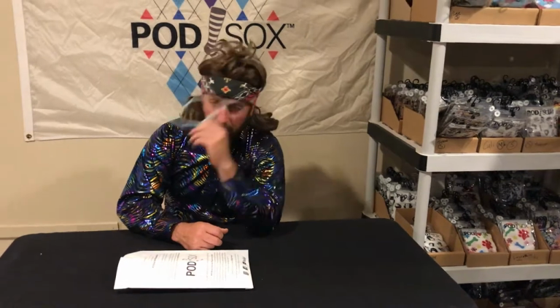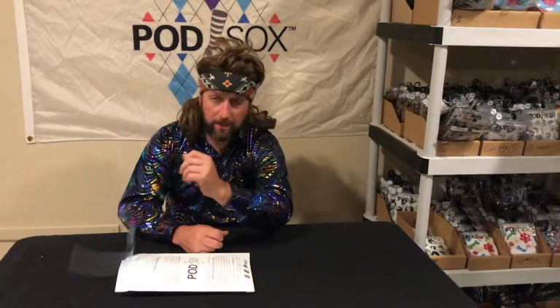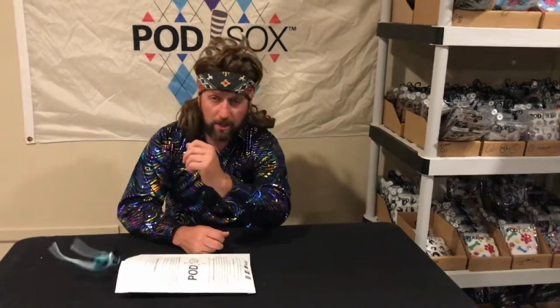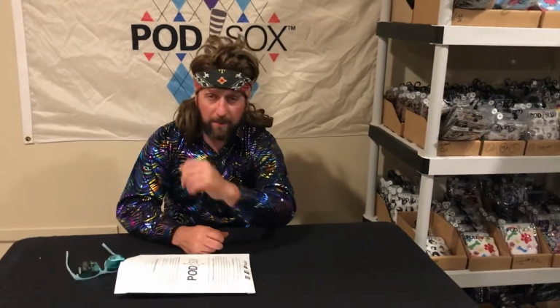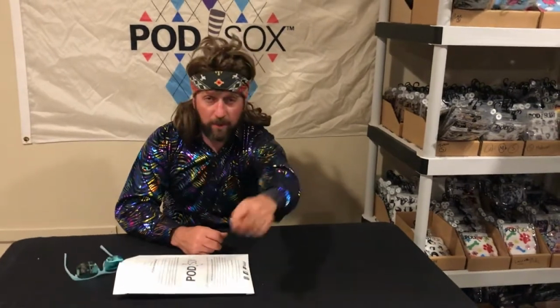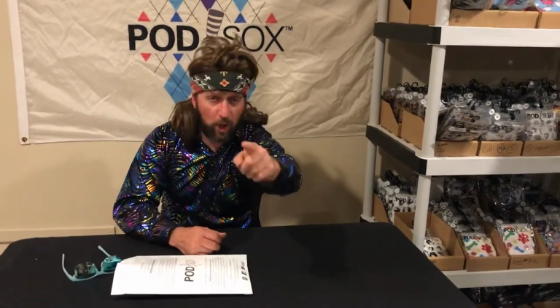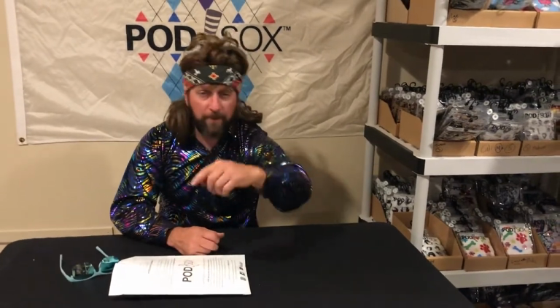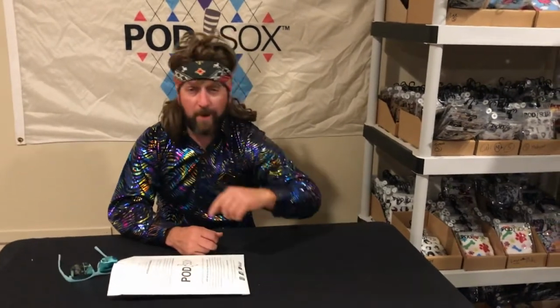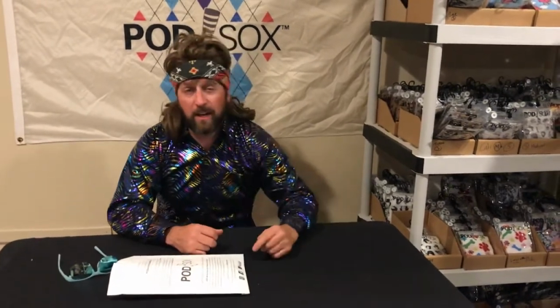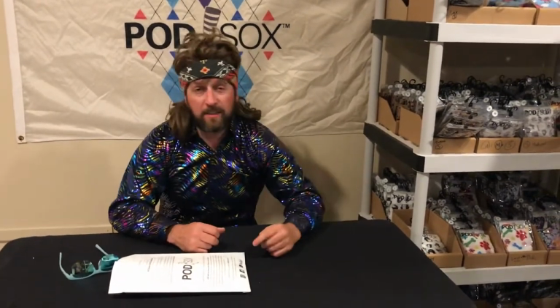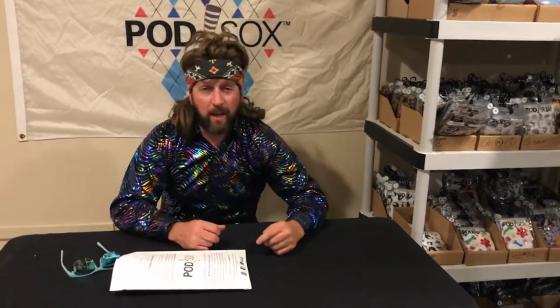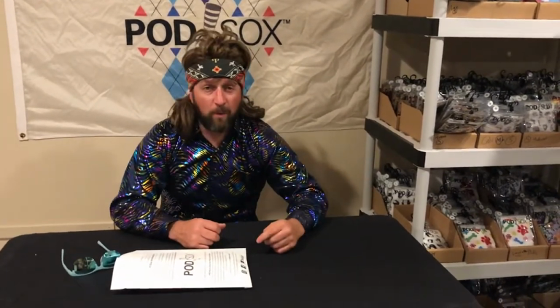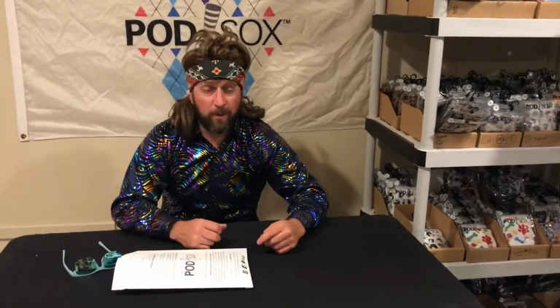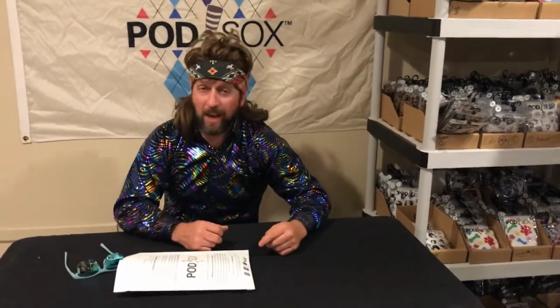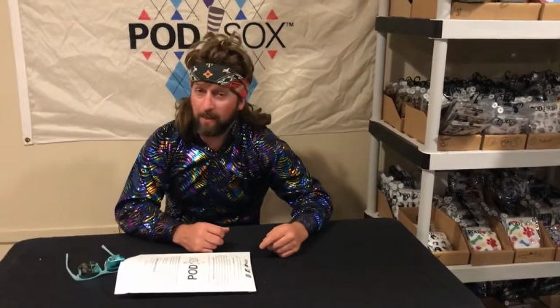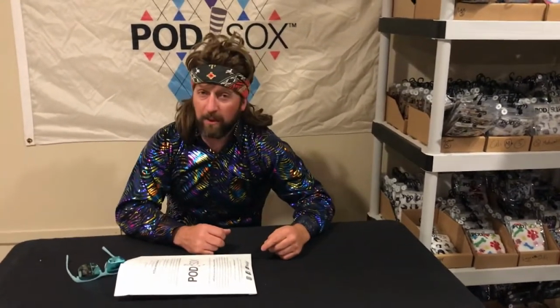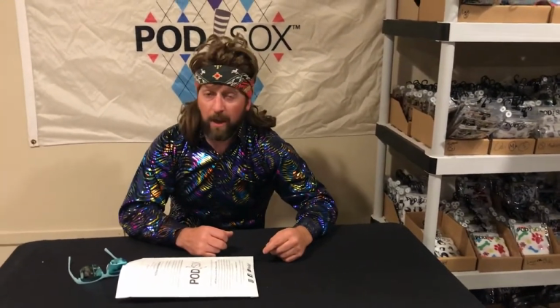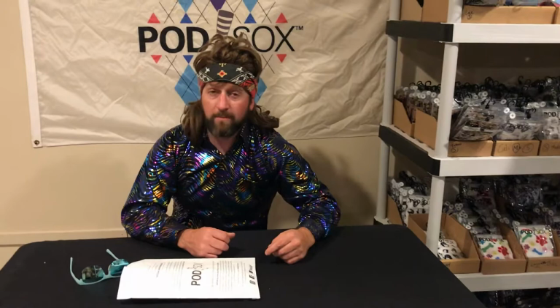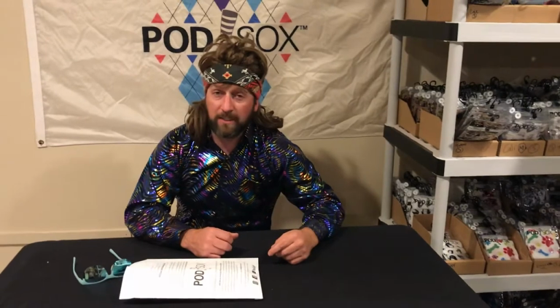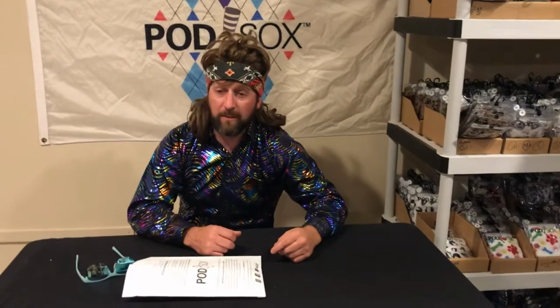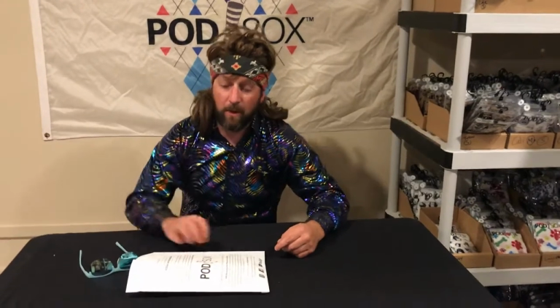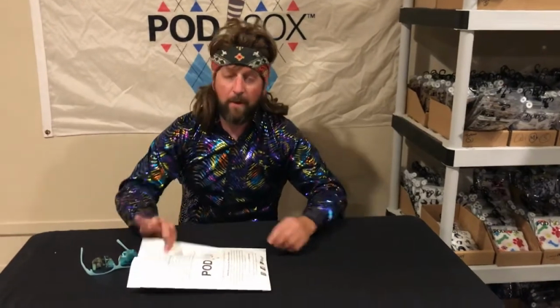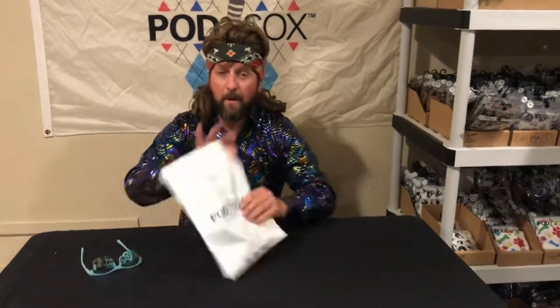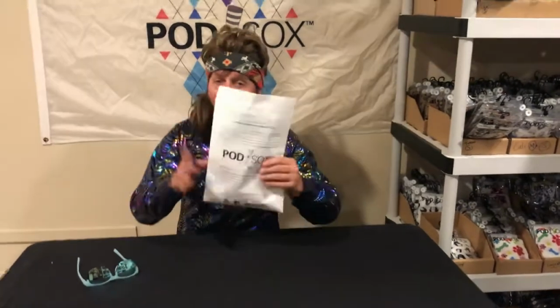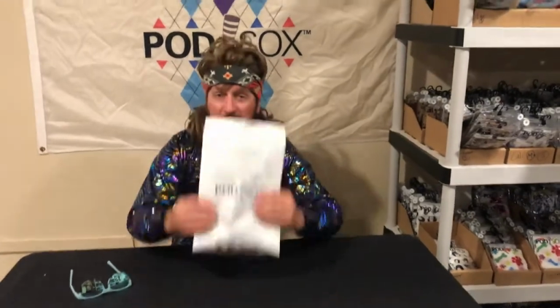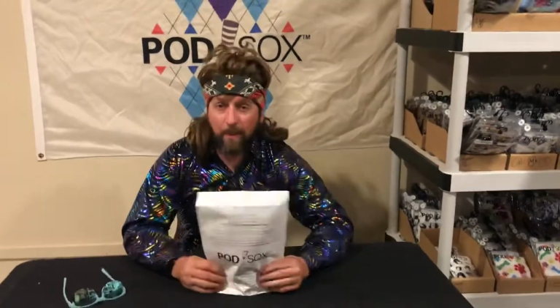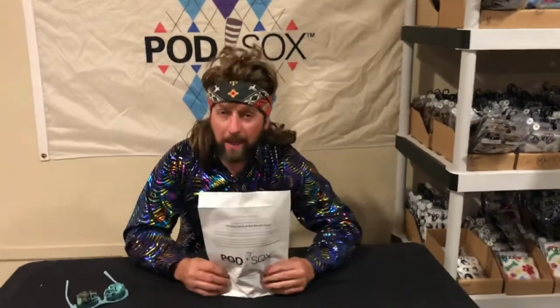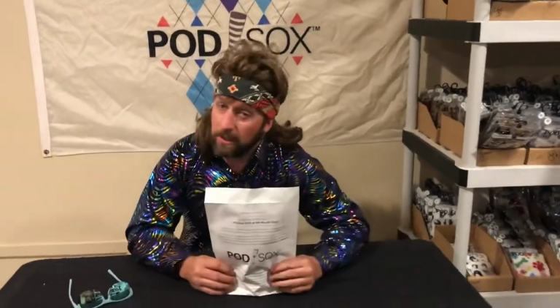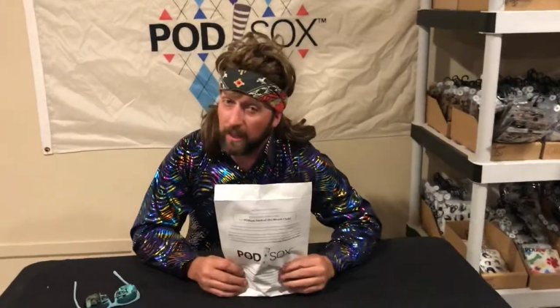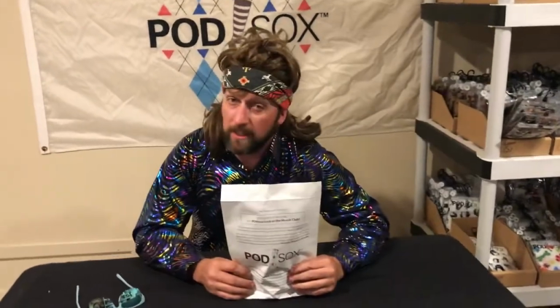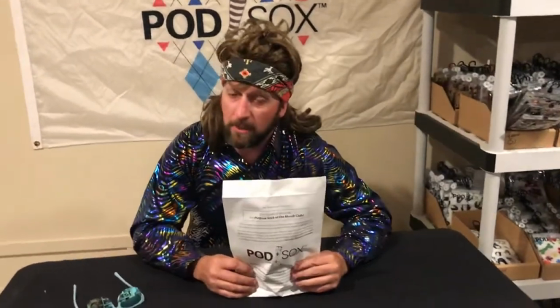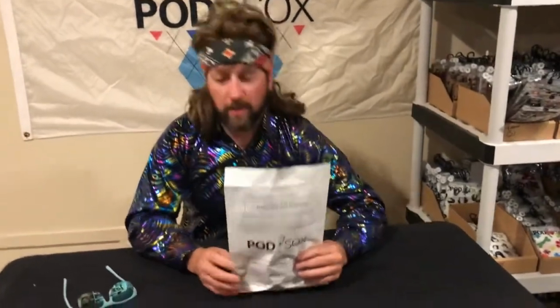Ladies and gentlemen, Joe here from Podsocks, again with your Sock of the Month Club unboxing video. What's in the package? Let's get to it.